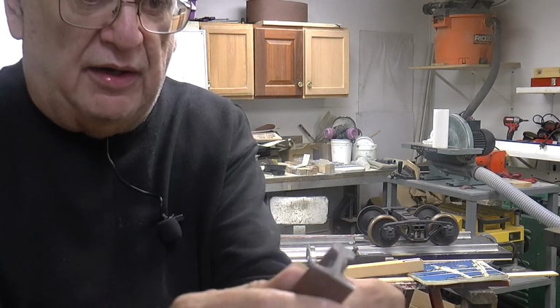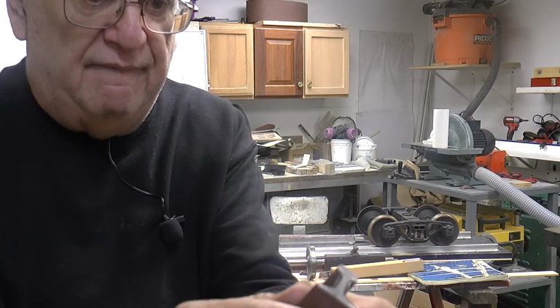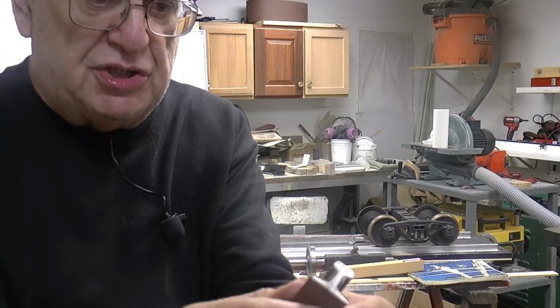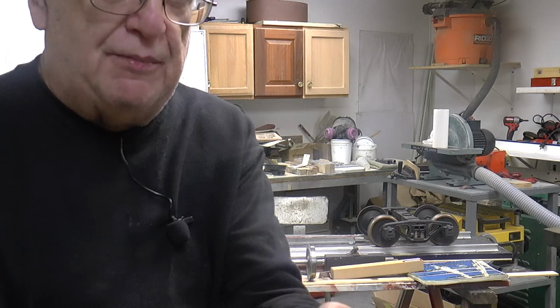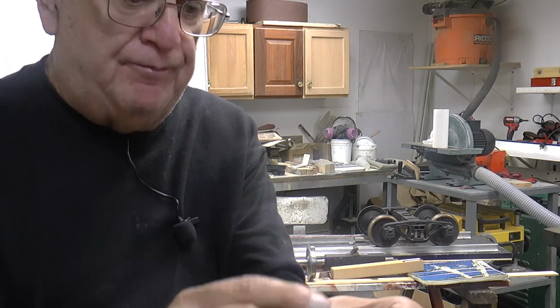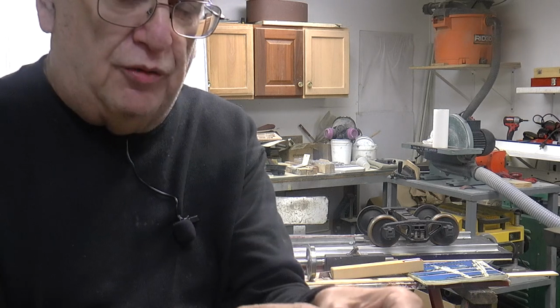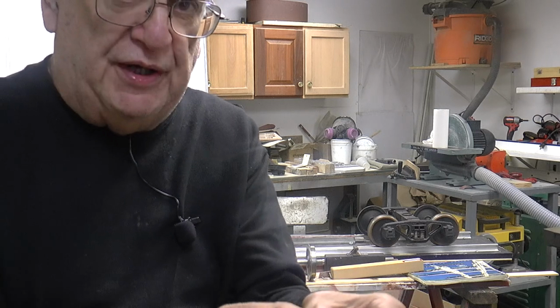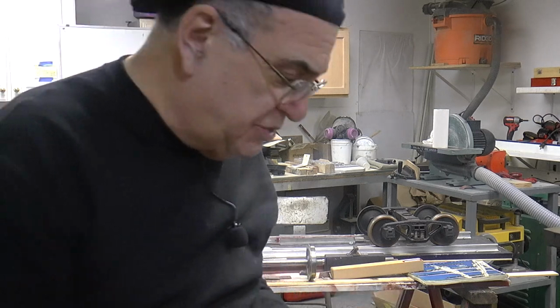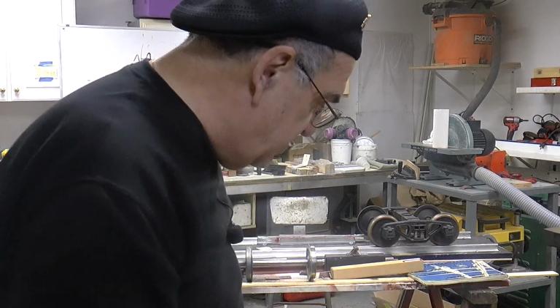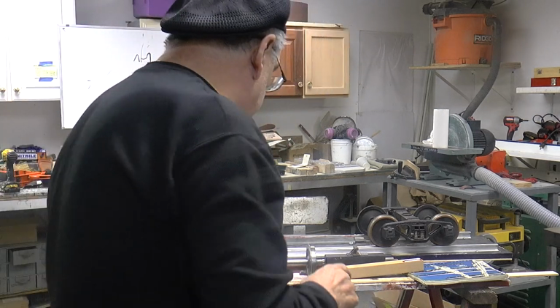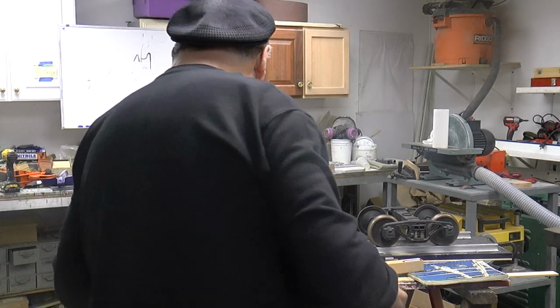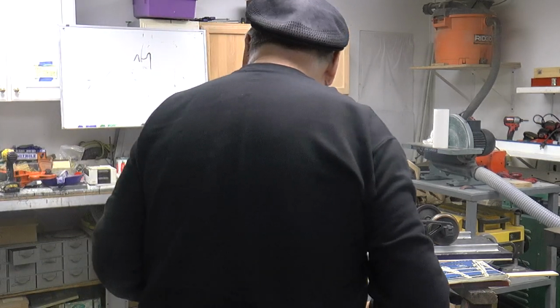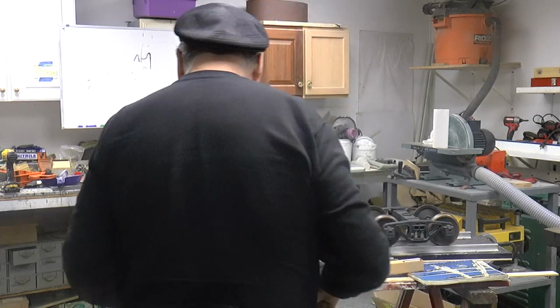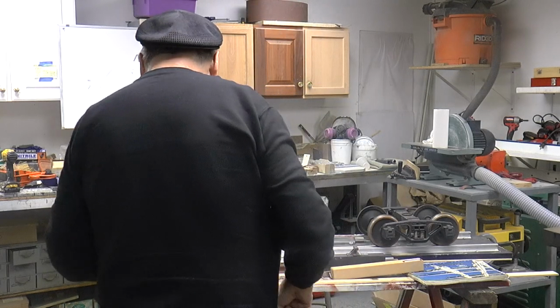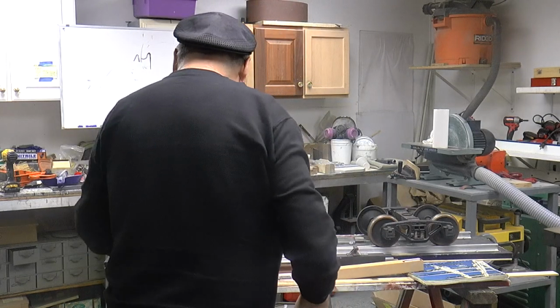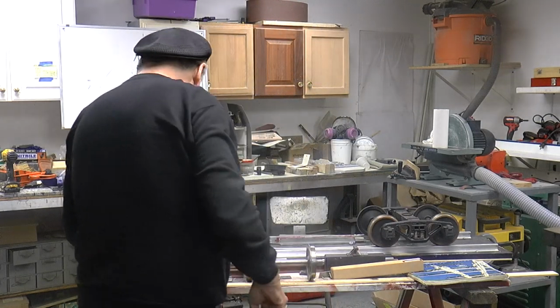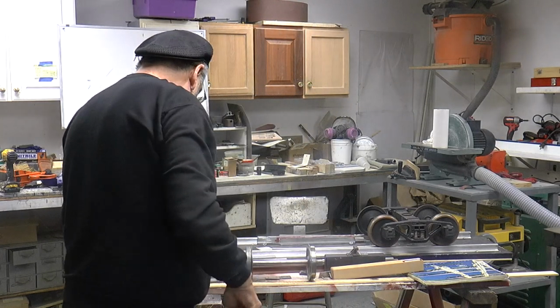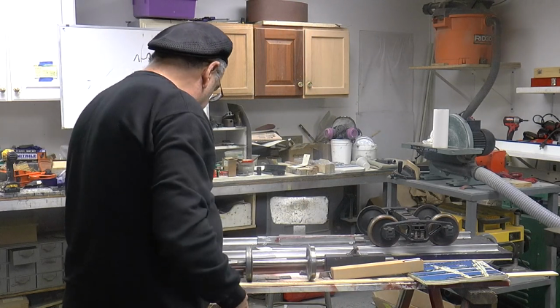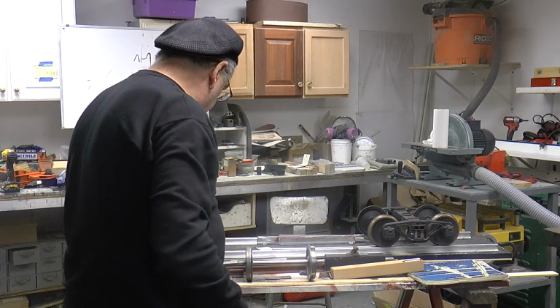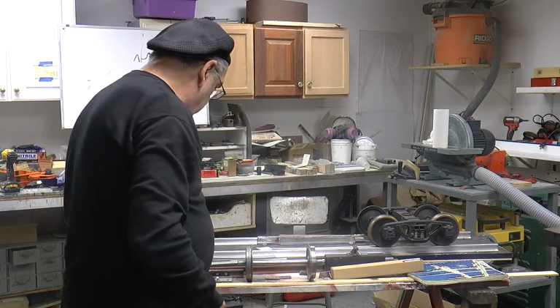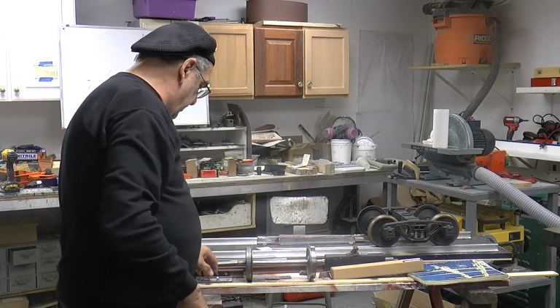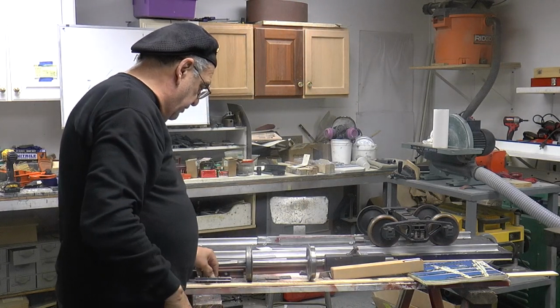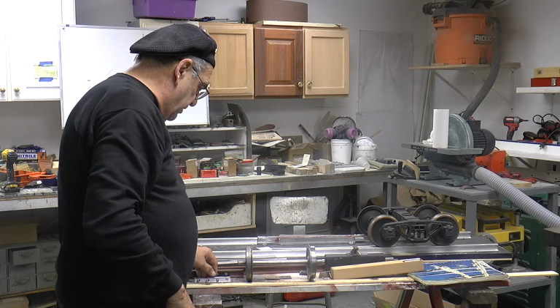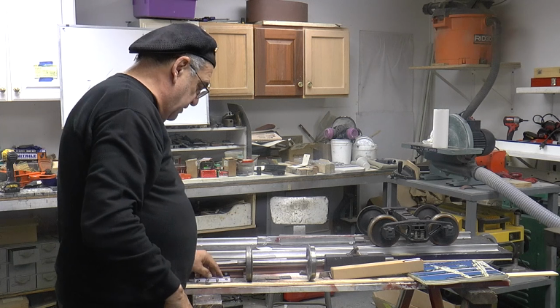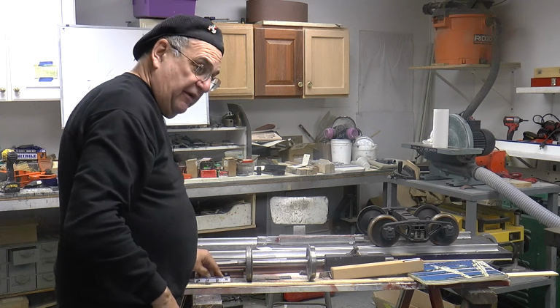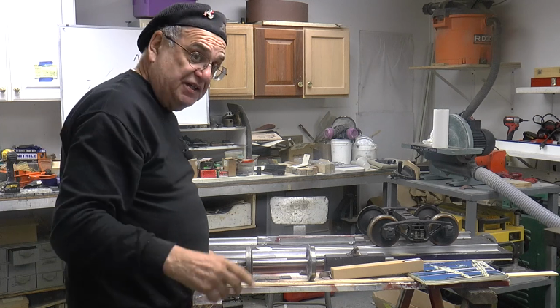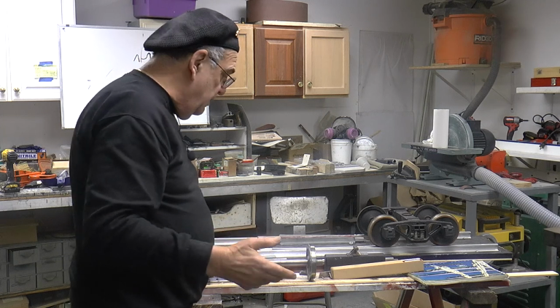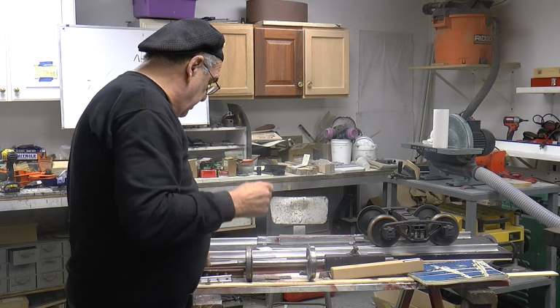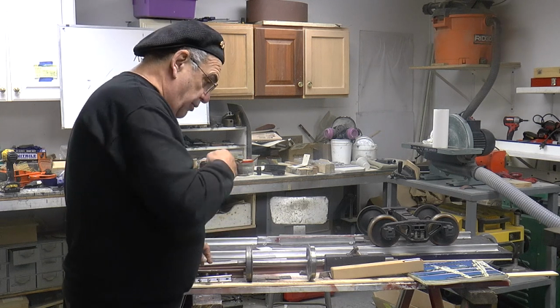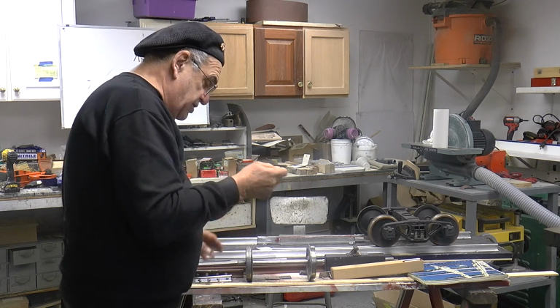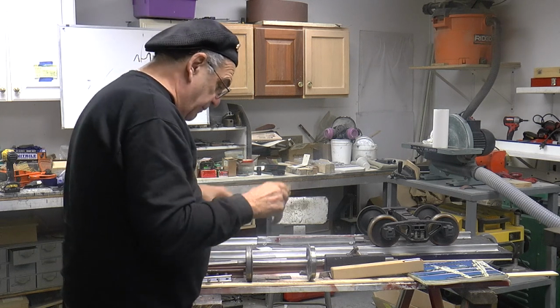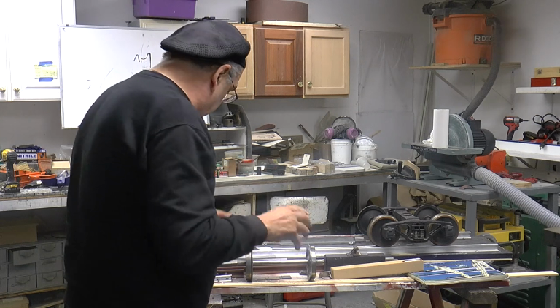You're also supposed to put a grease on there — there's a special grease that DuPont makes, and I've got to get it from a friend of mine who works at a railroad, find out what the number is and get some. But you put grease on them when you make them.